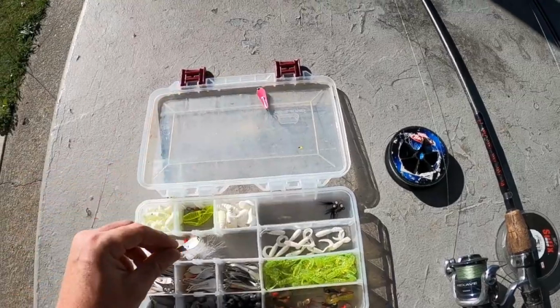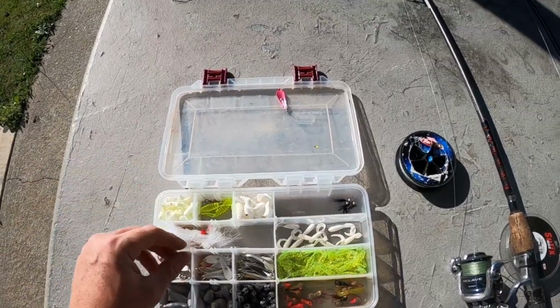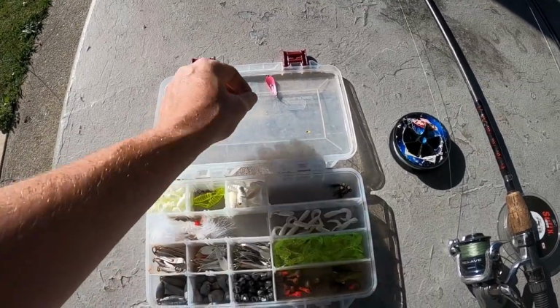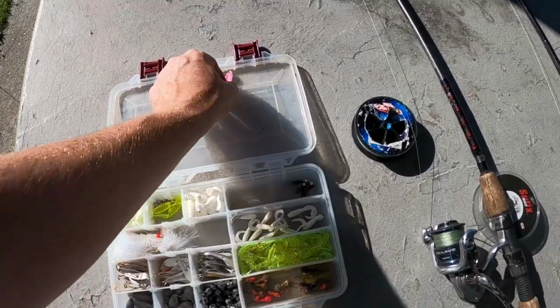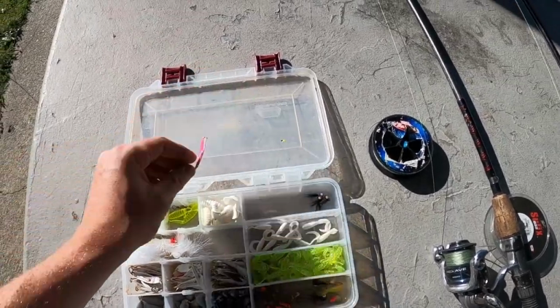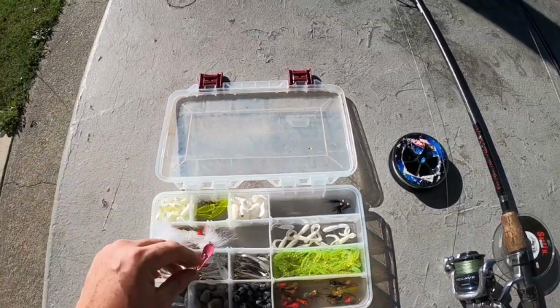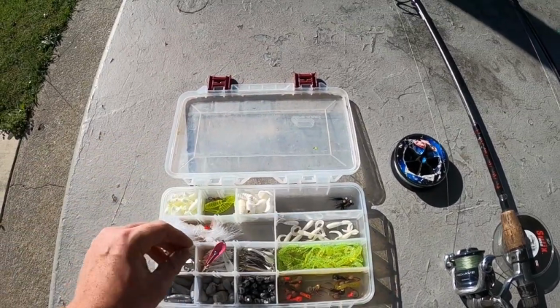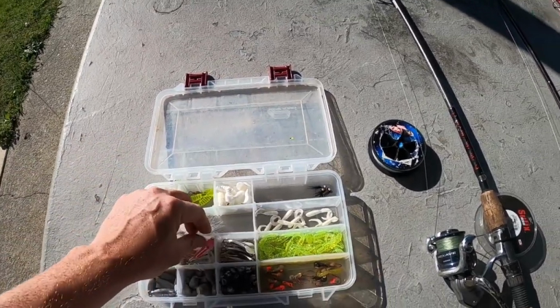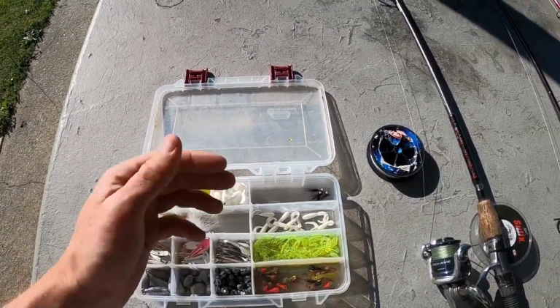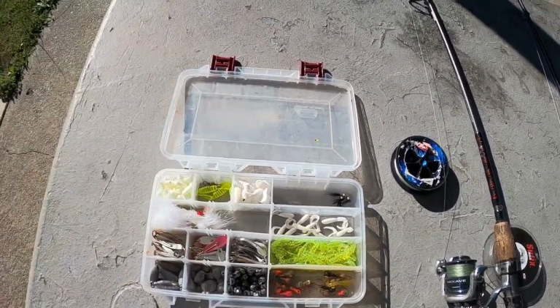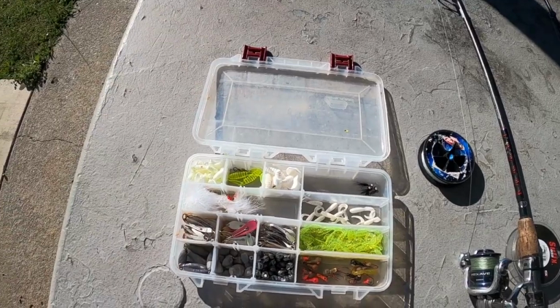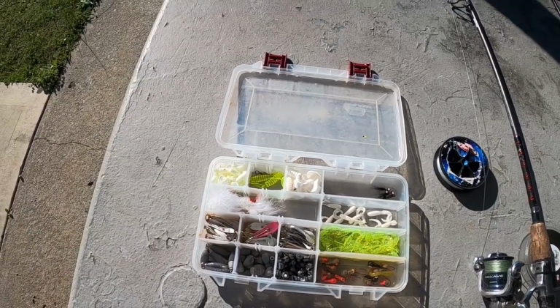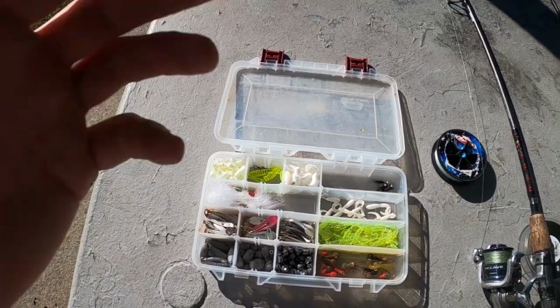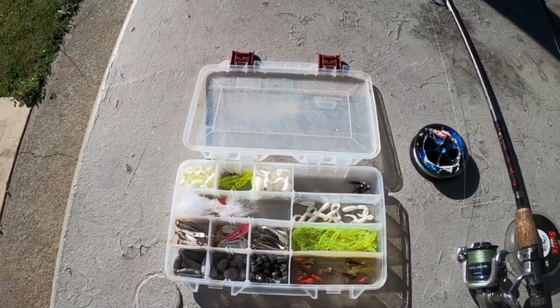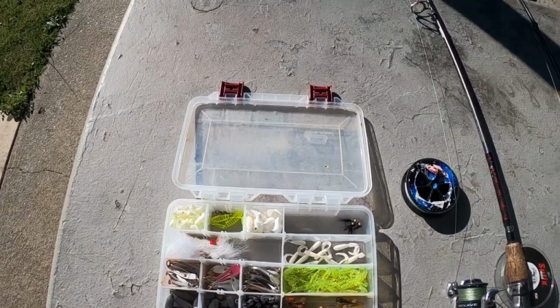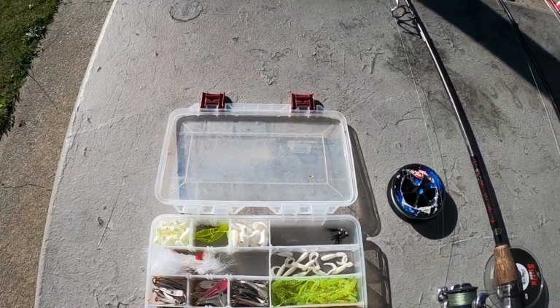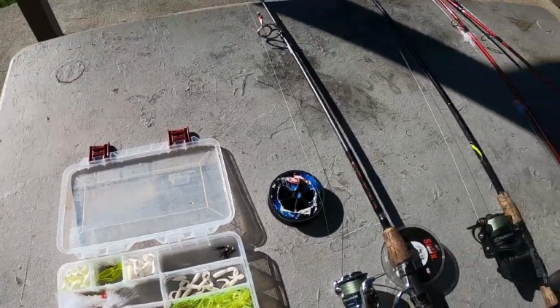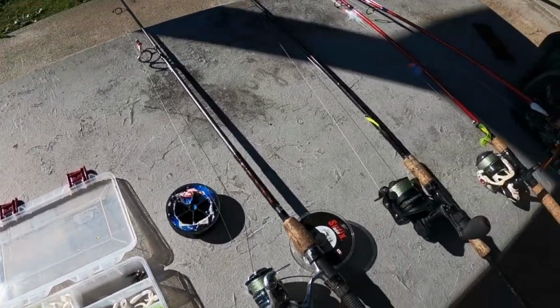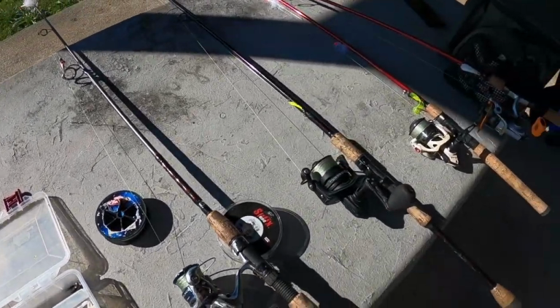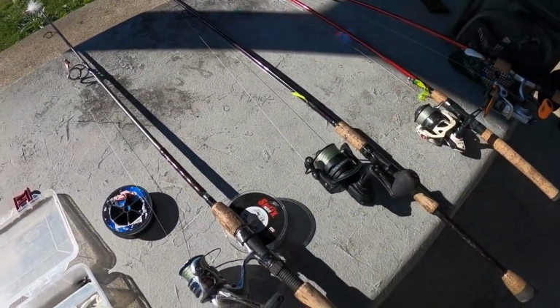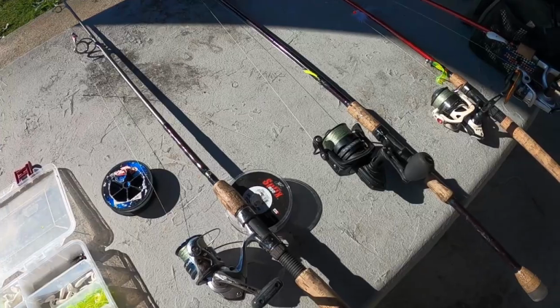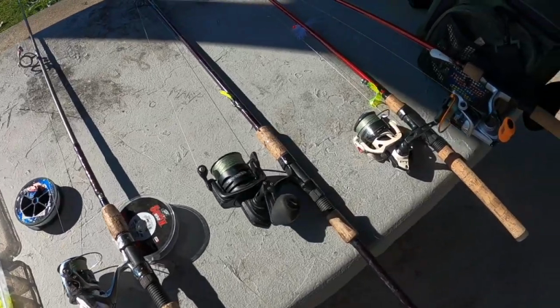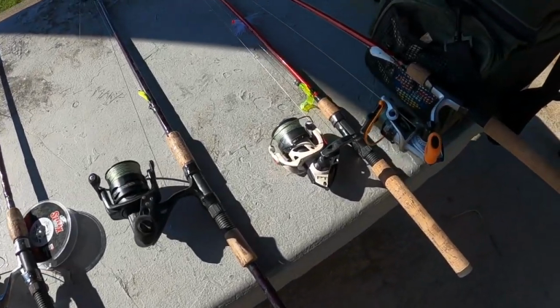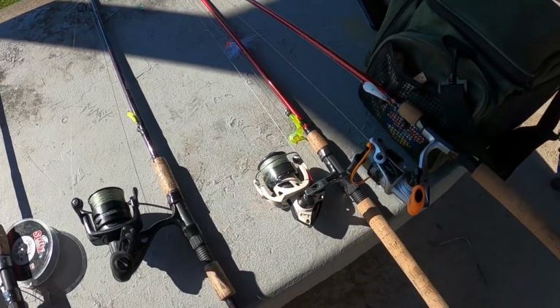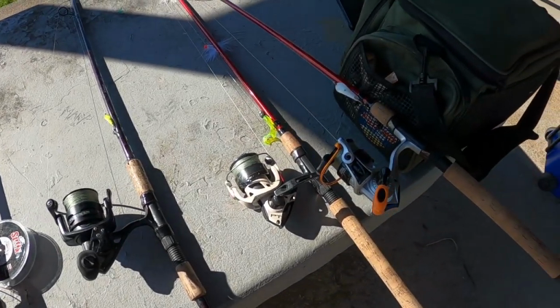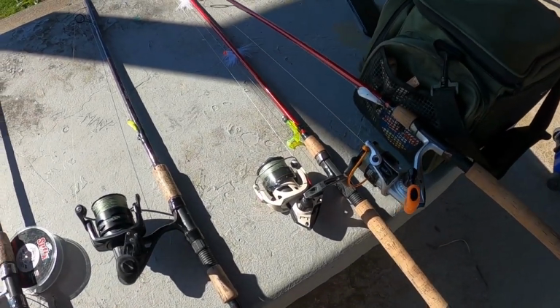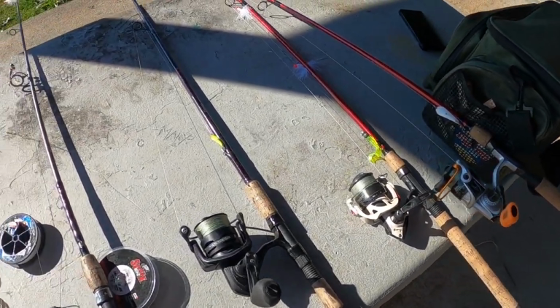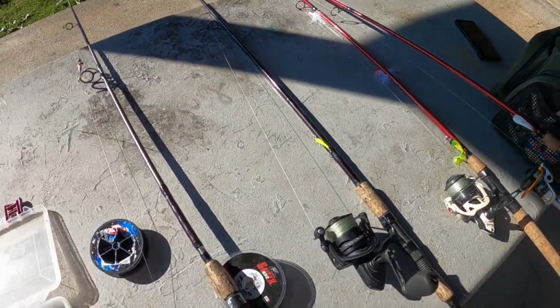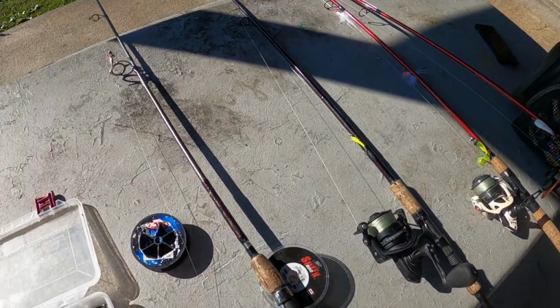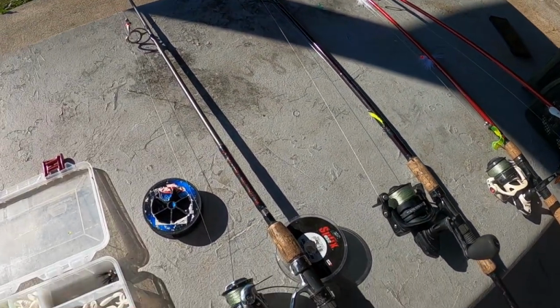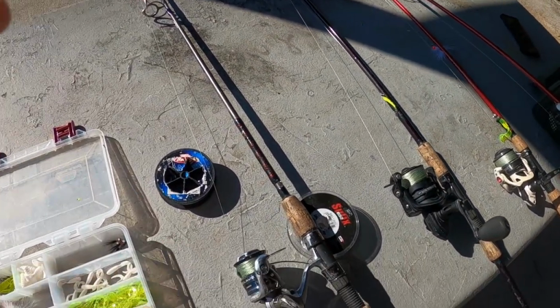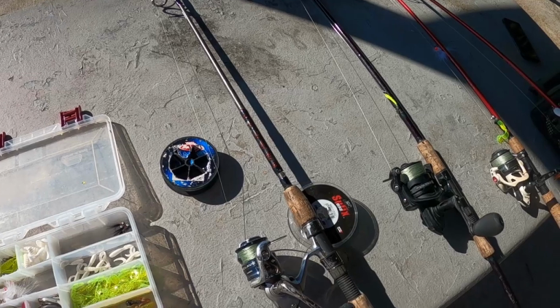I've got a couple other videos on the water, and in most of my striper videos you'll see us catching them and the cadences we use. This is the gear I use day in and day out — crazy reliable, and you can catch tons of different other kinds of fish on it.